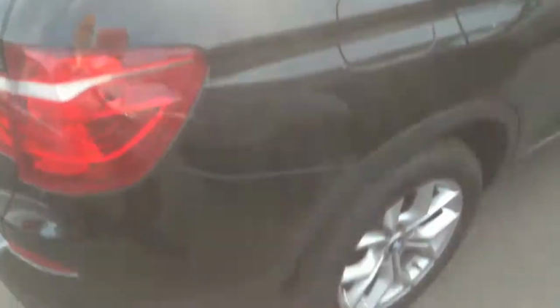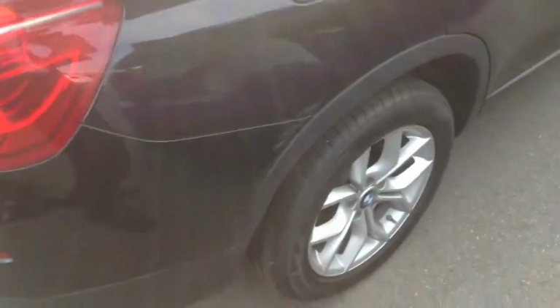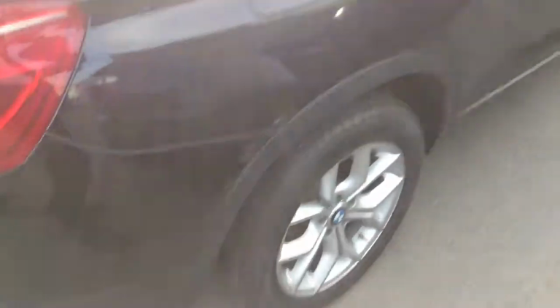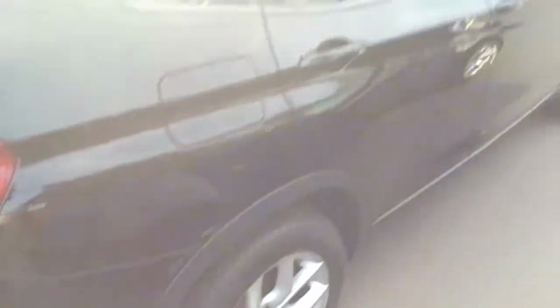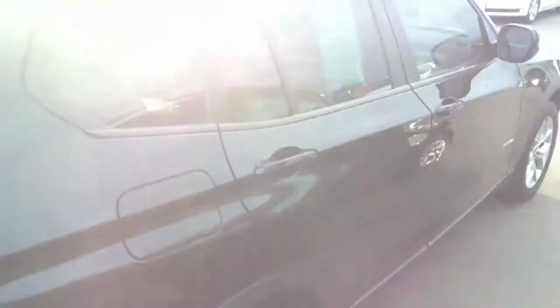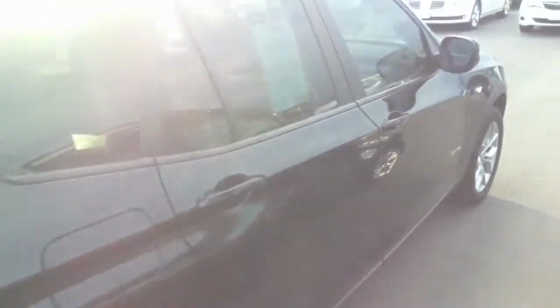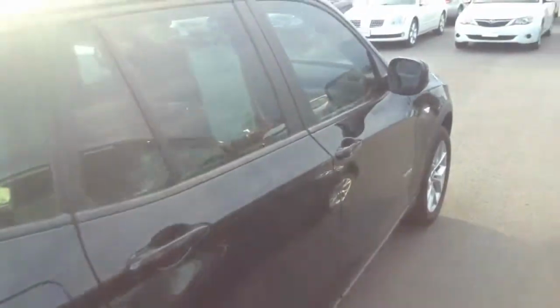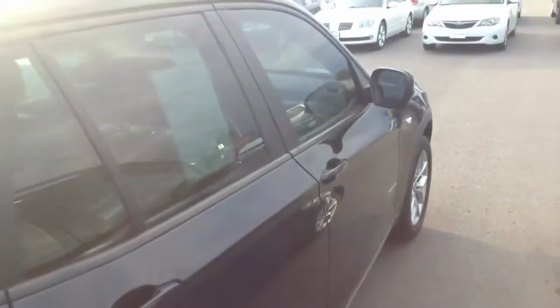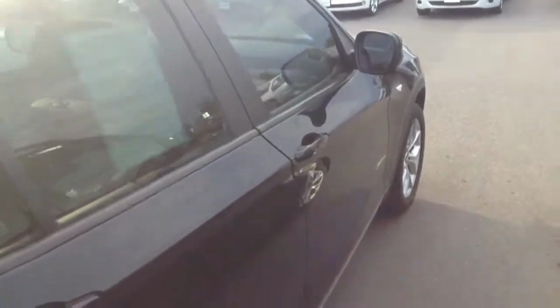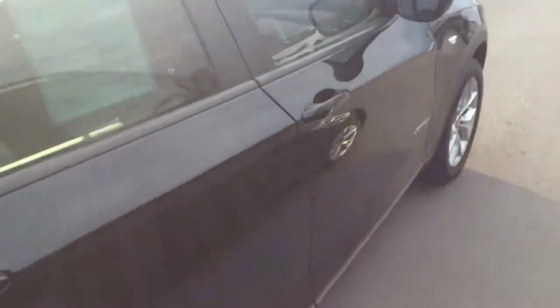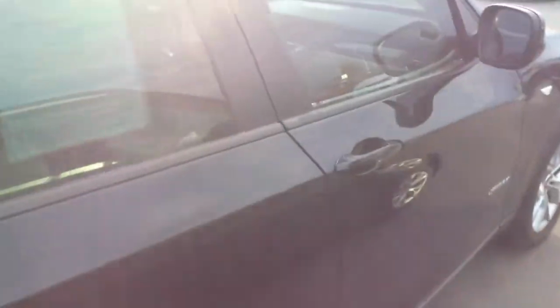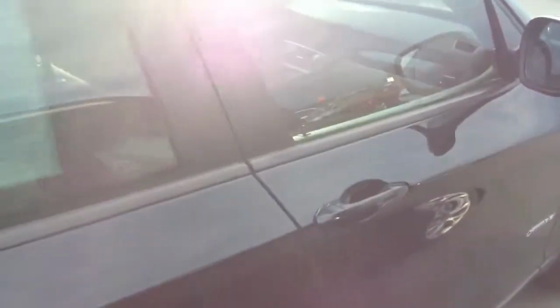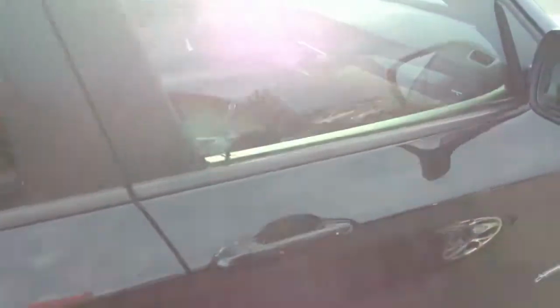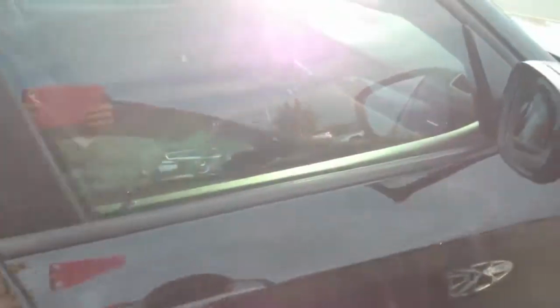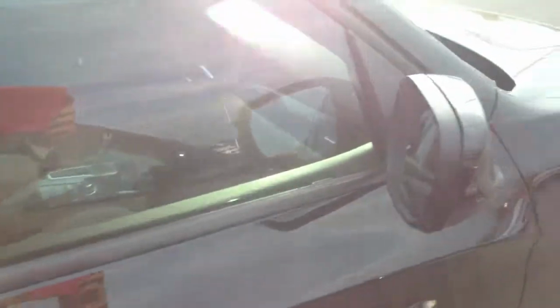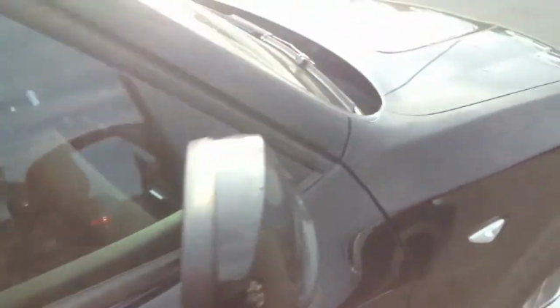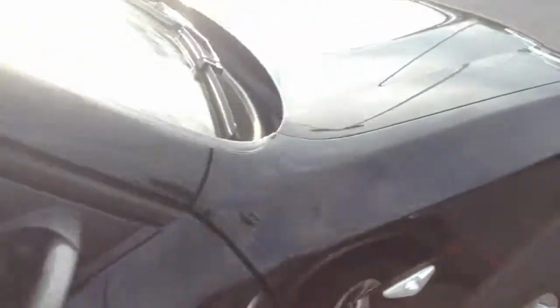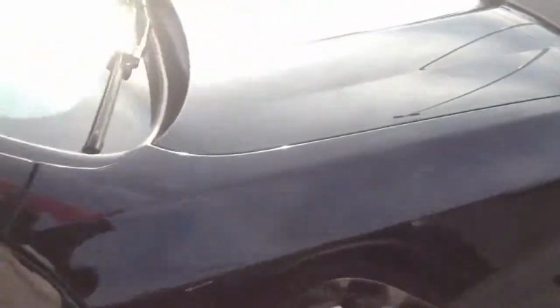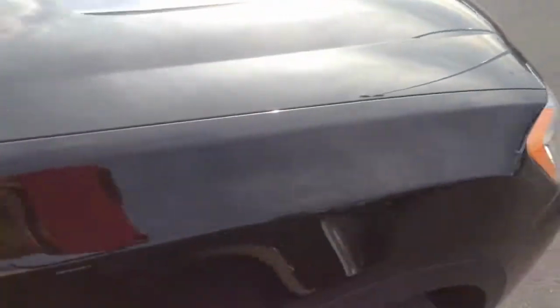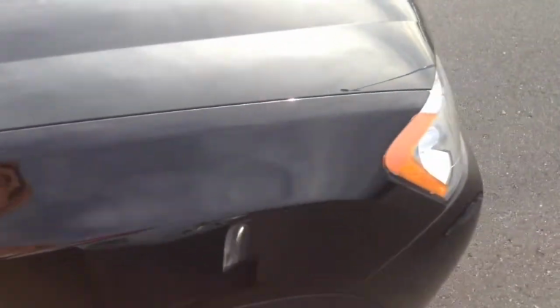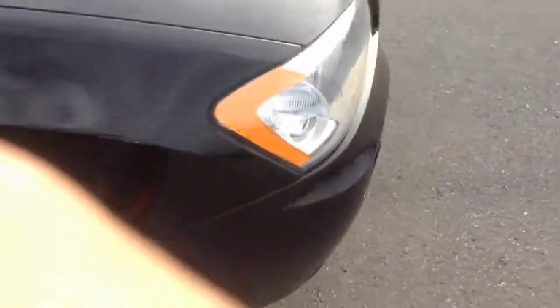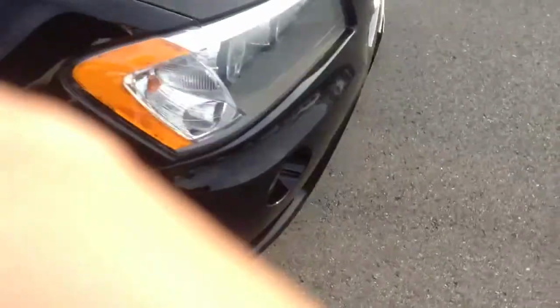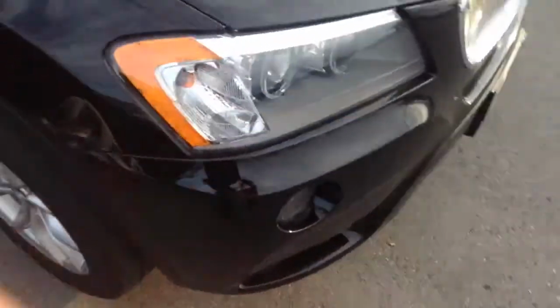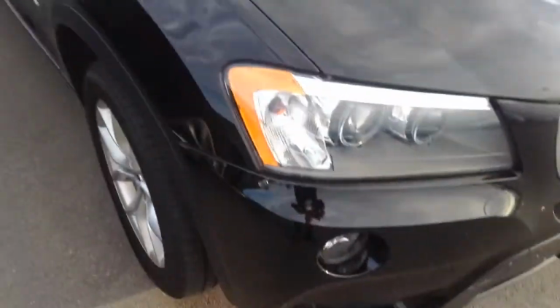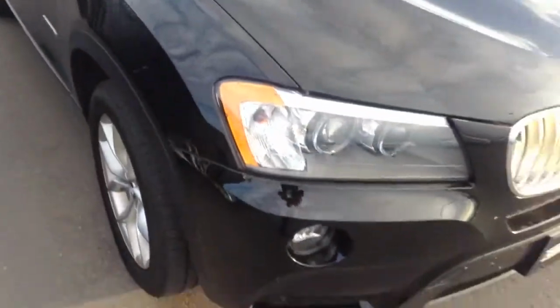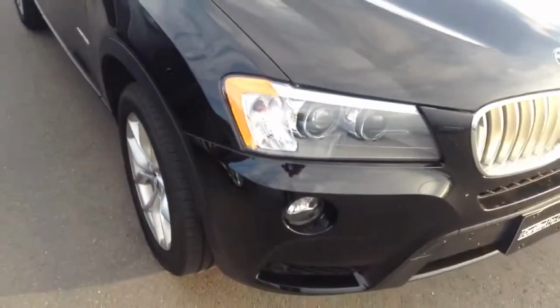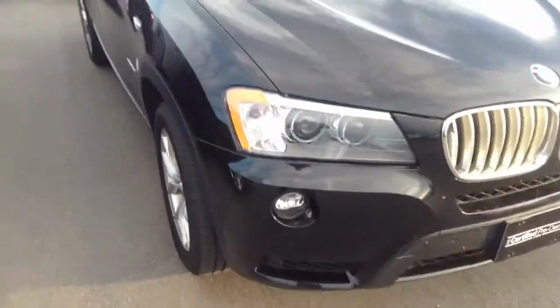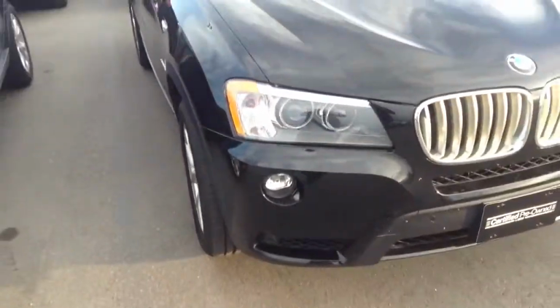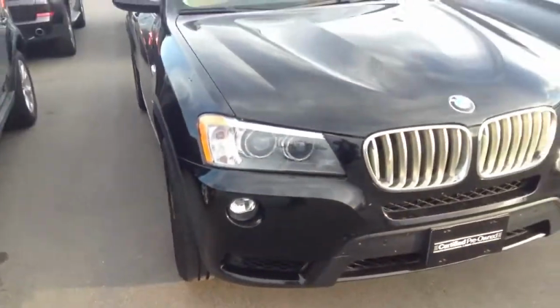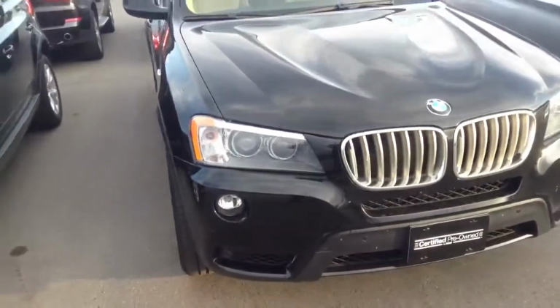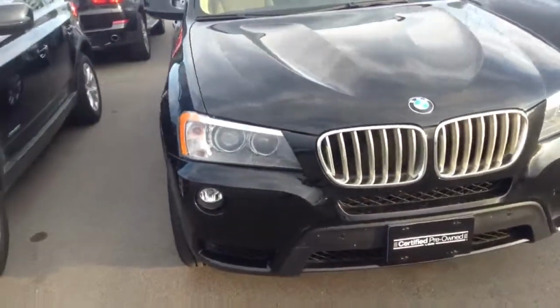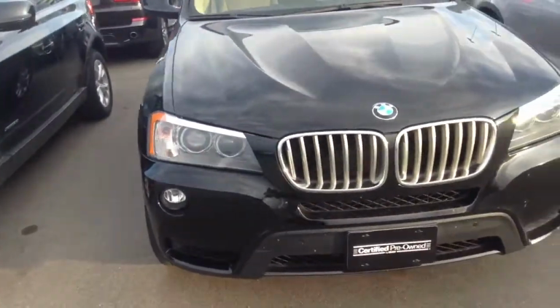I'm just giving you a quick look on the panels, the side panels. There are no door dings. The panels look very clean. No scratches. Very clean vehicle.